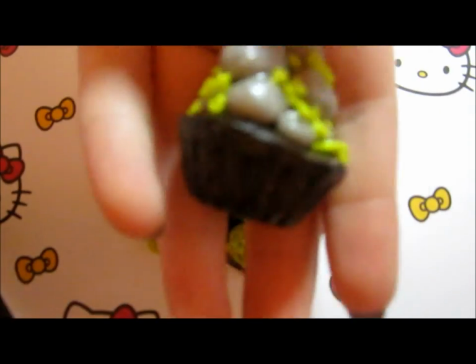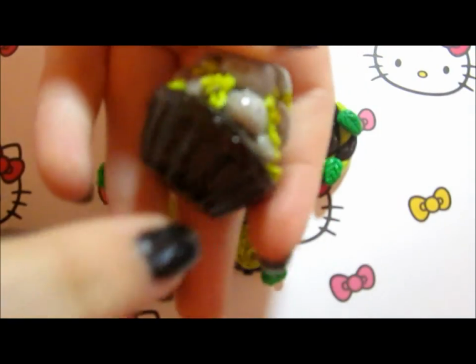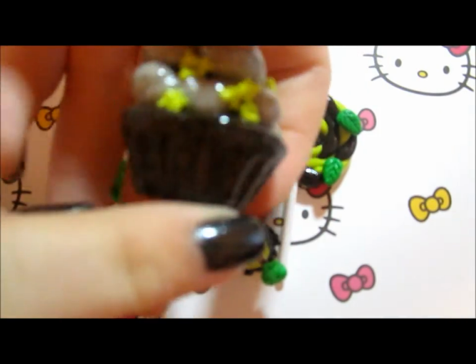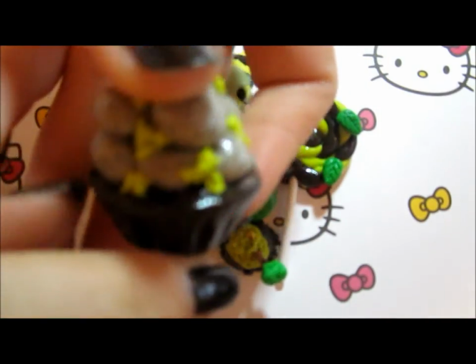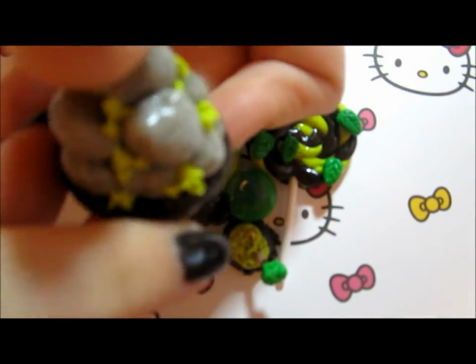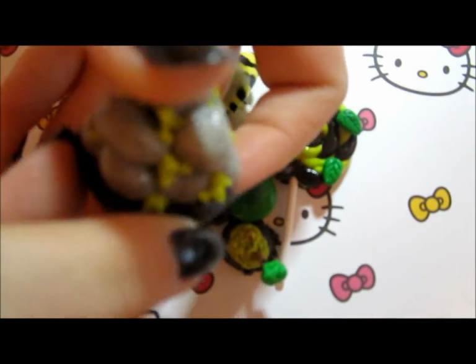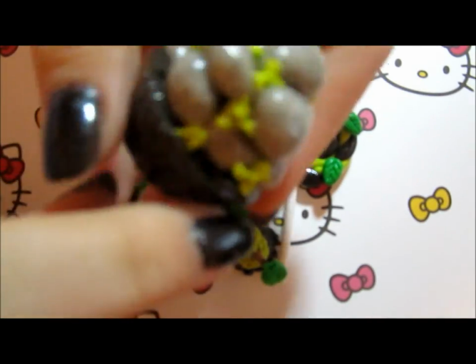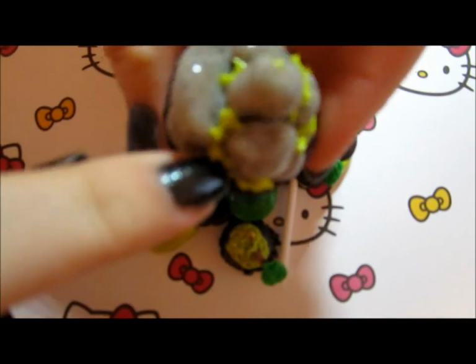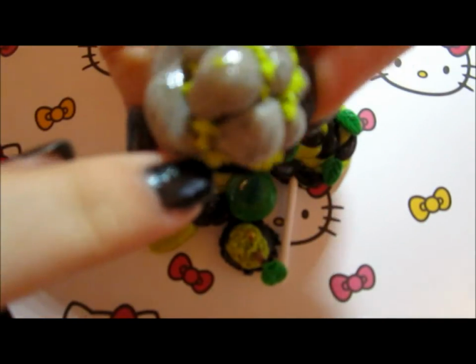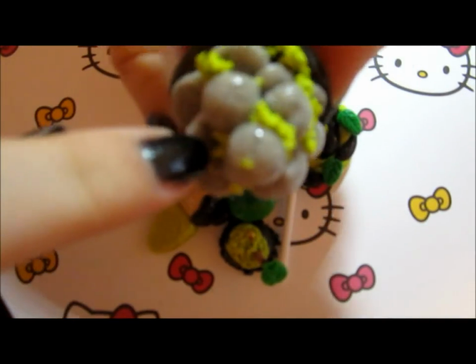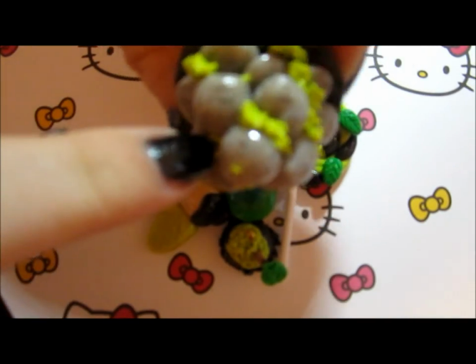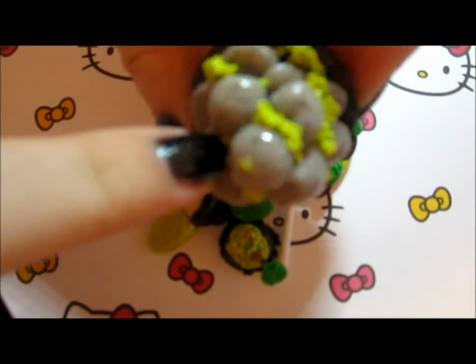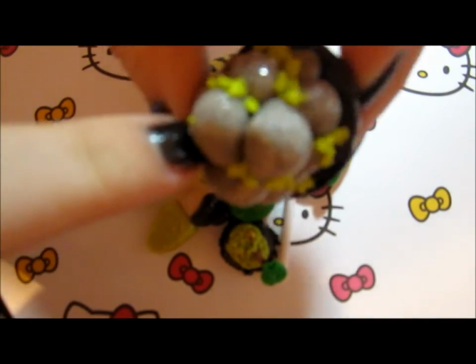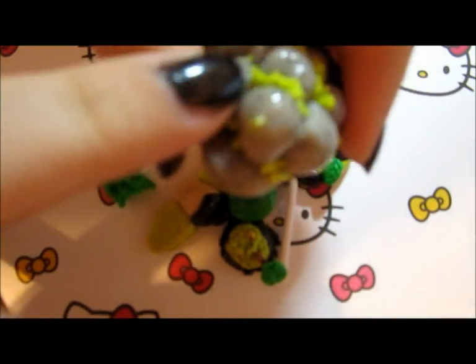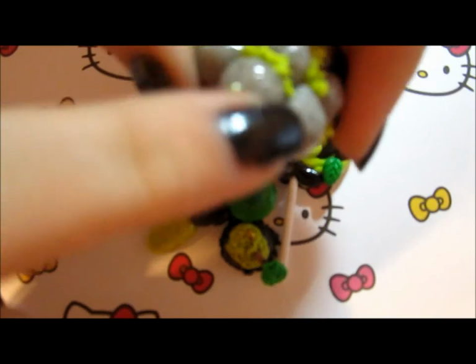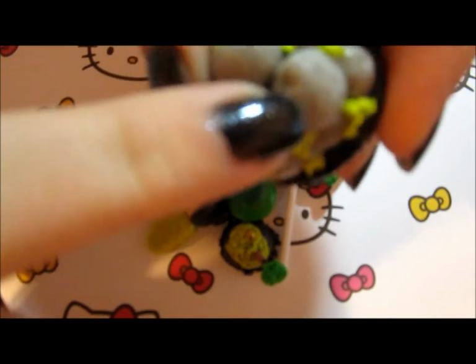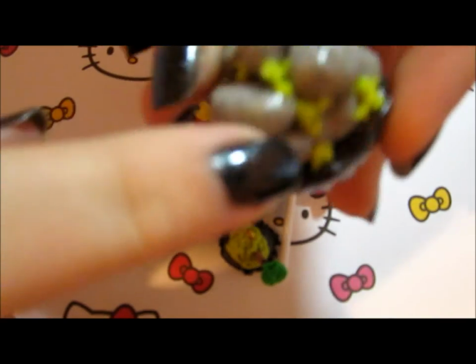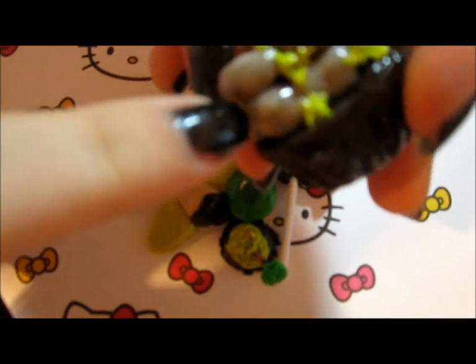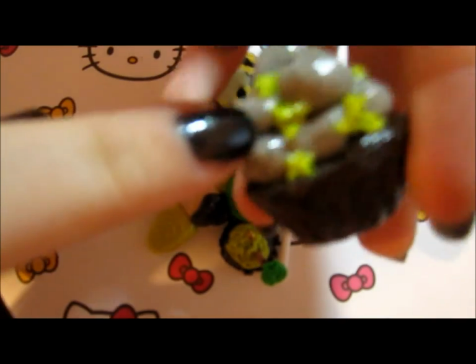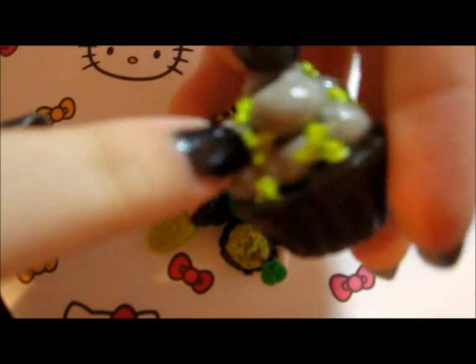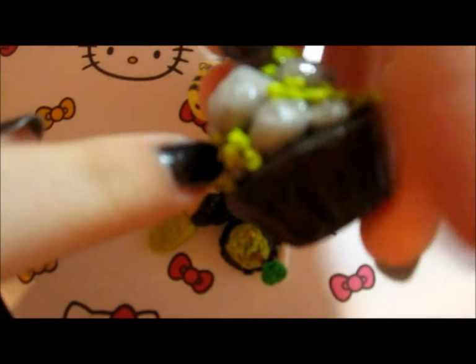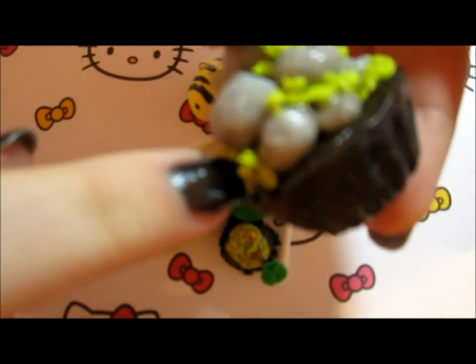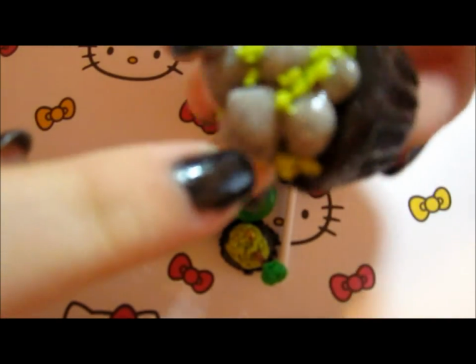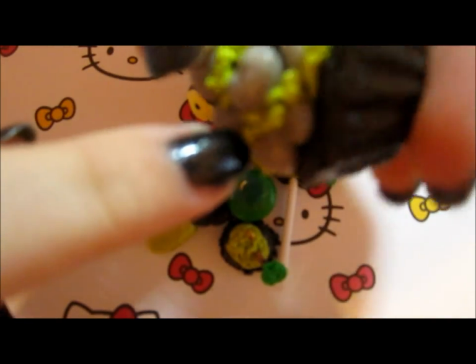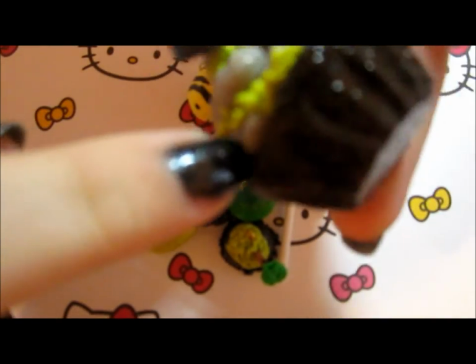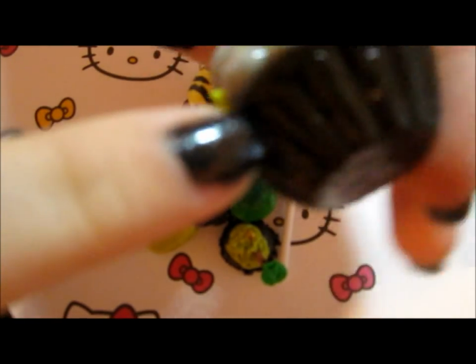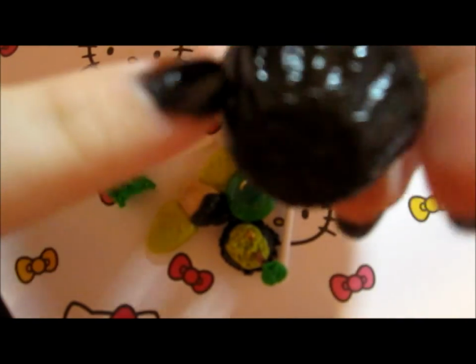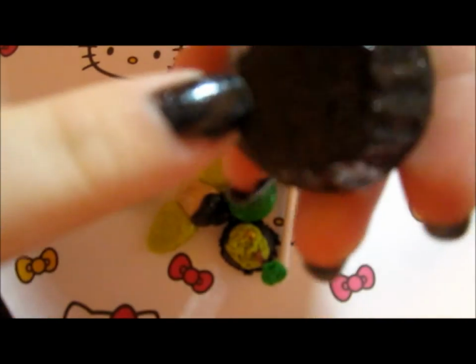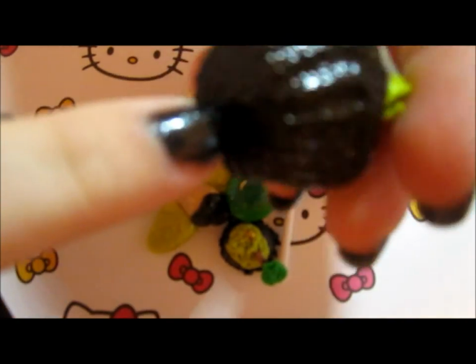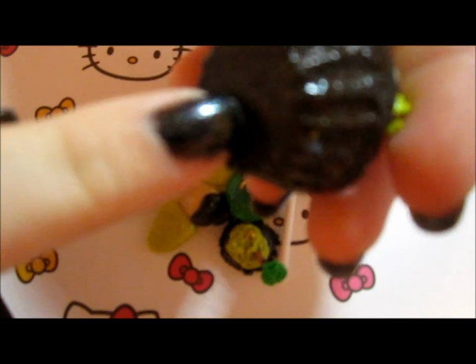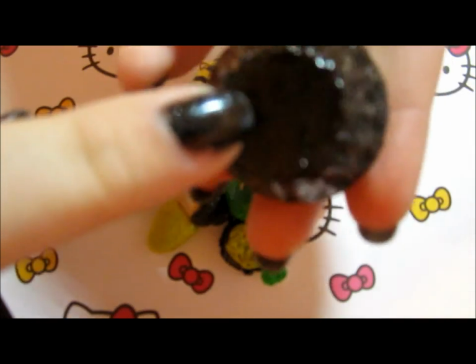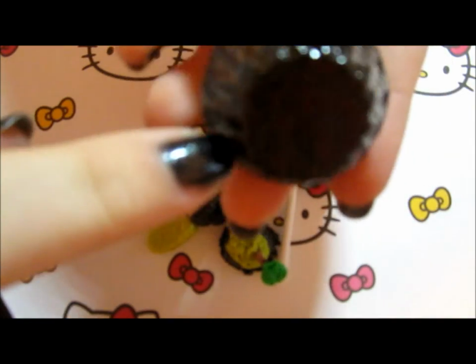Then I made this rock tart, so there's rocks all on top, and I added green all around it to look like weeds, and there's a brown base.